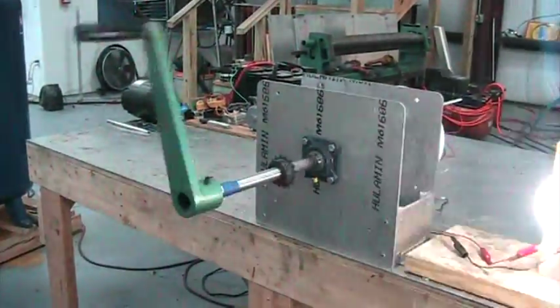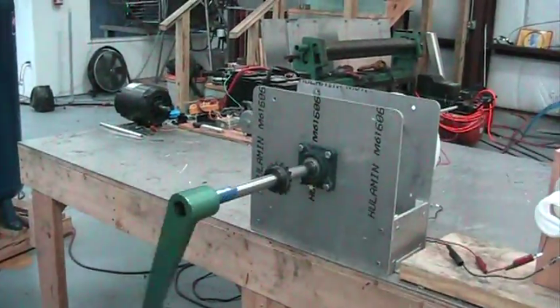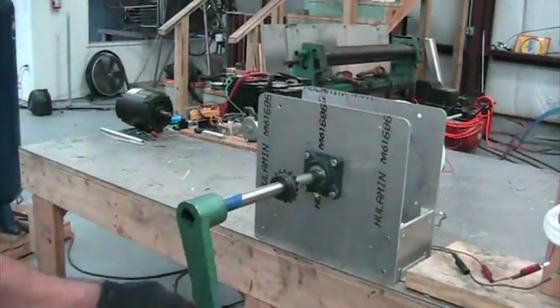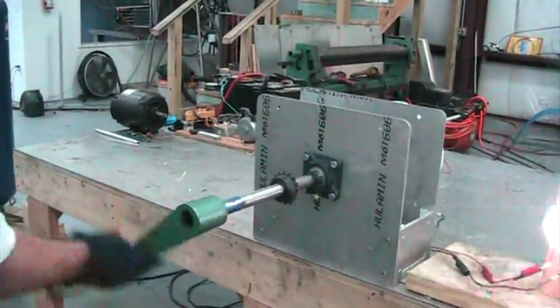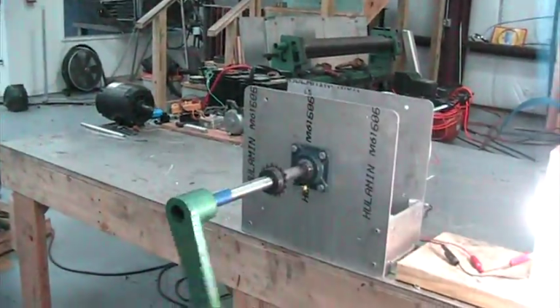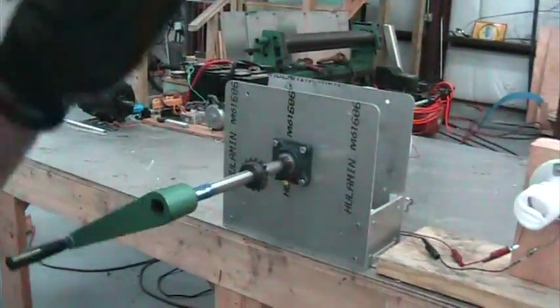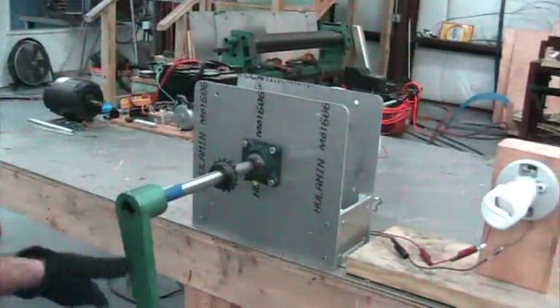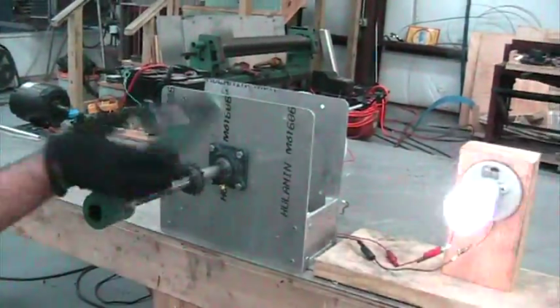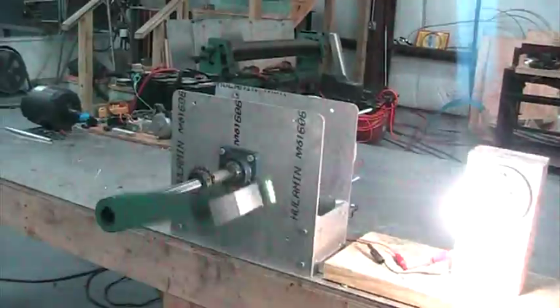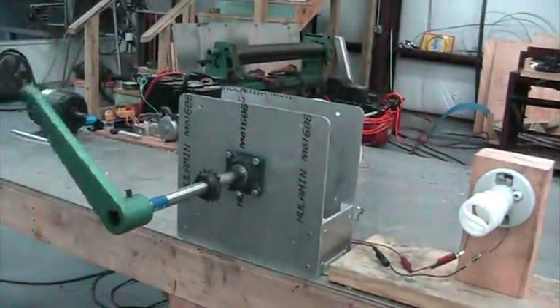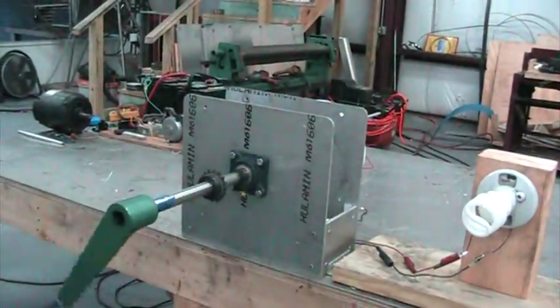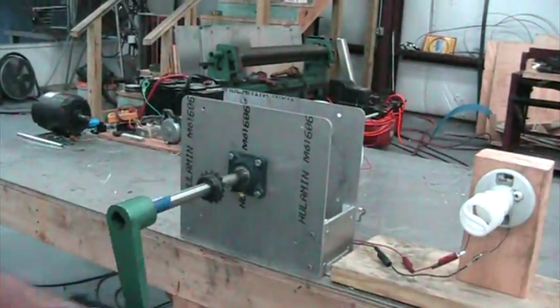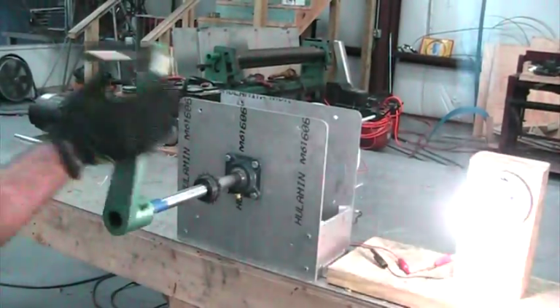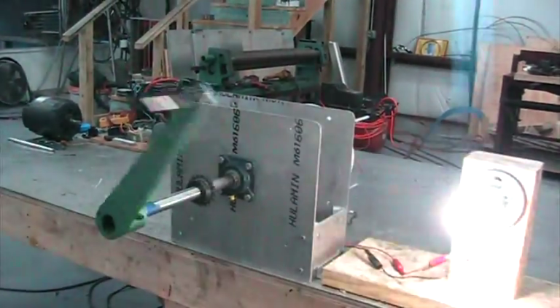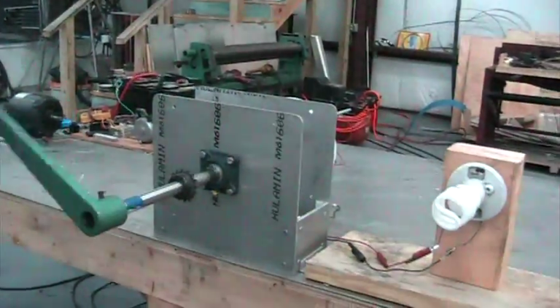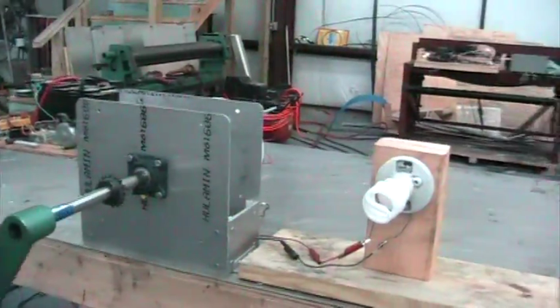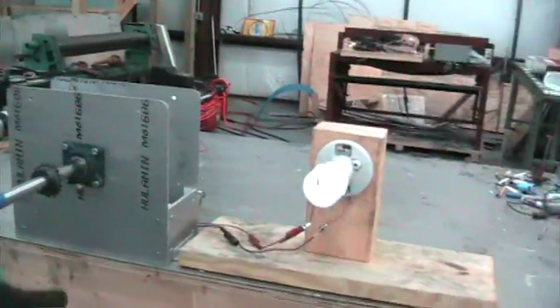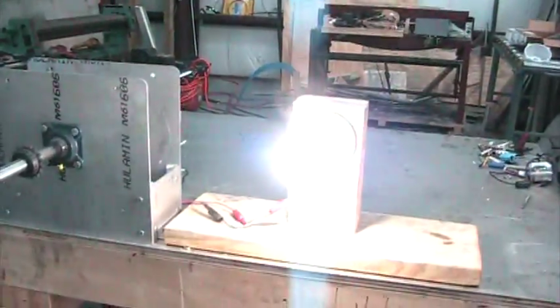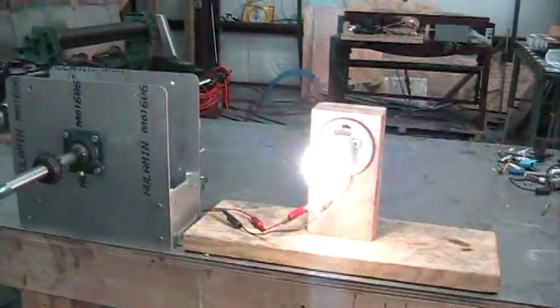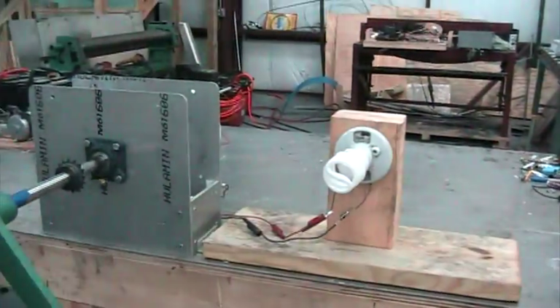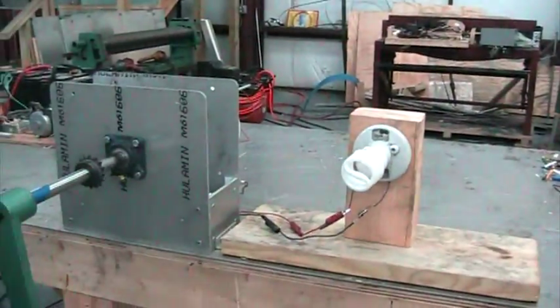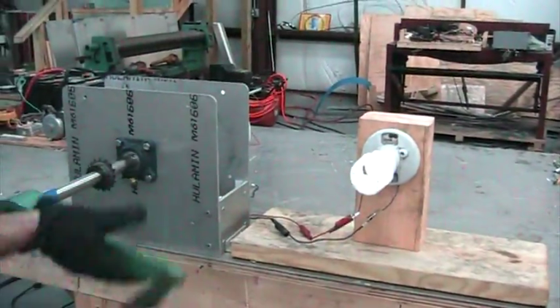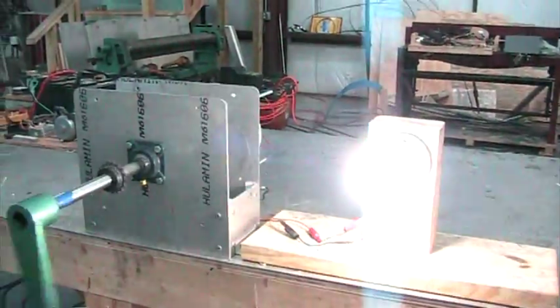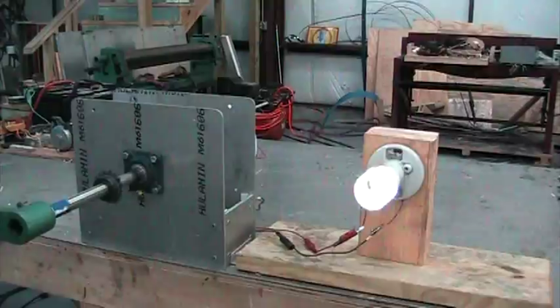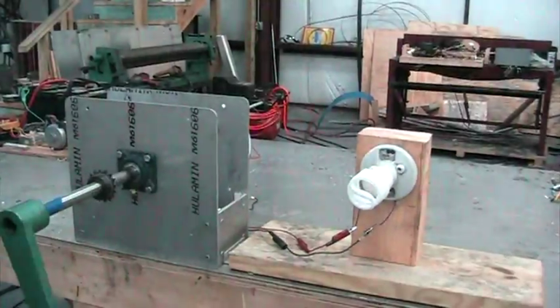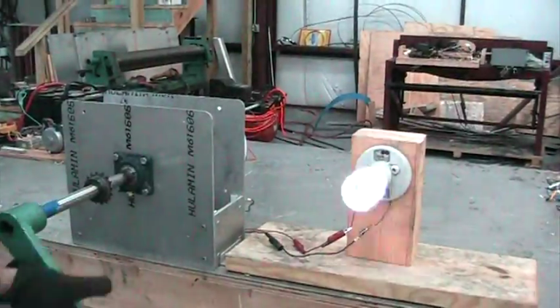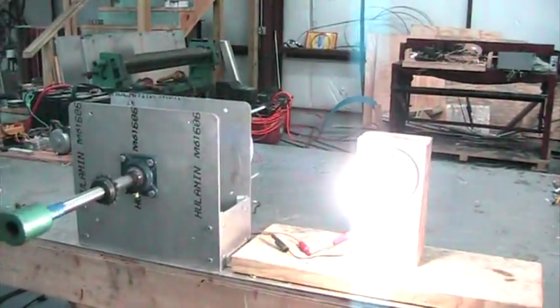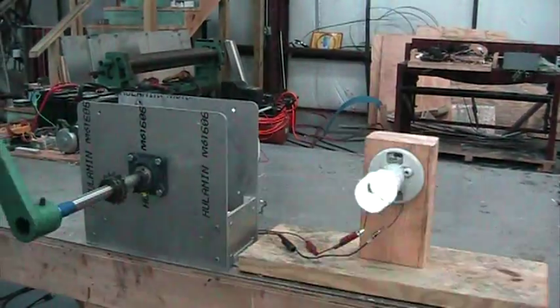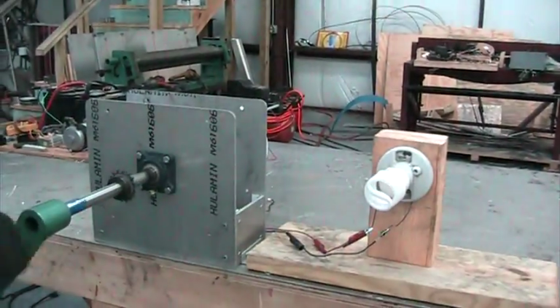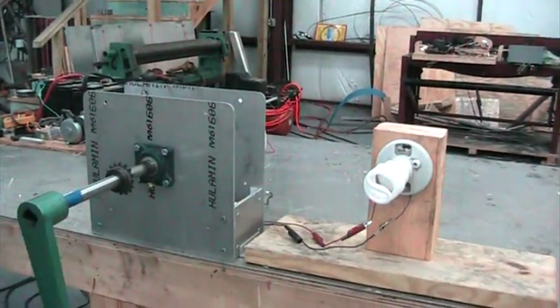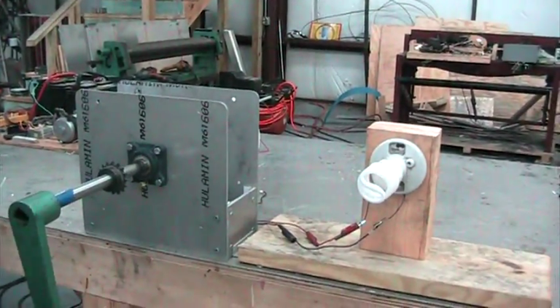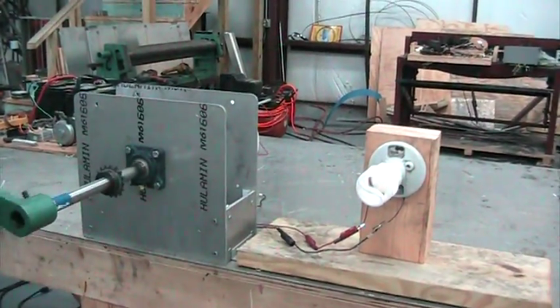Watch how easy he flips the handle. This generator is our small generator capable of tremendous power.